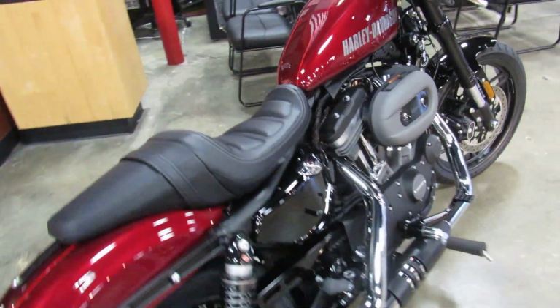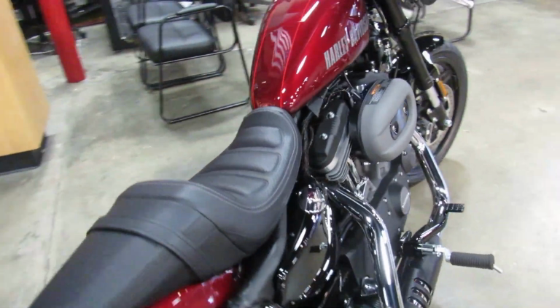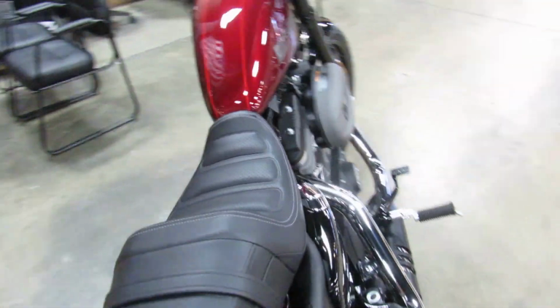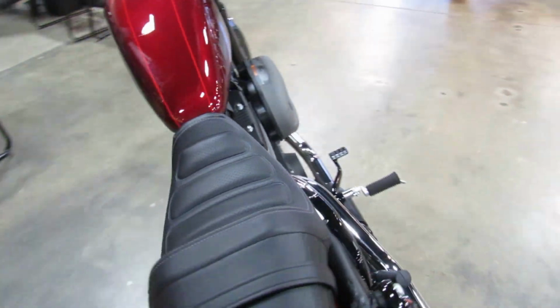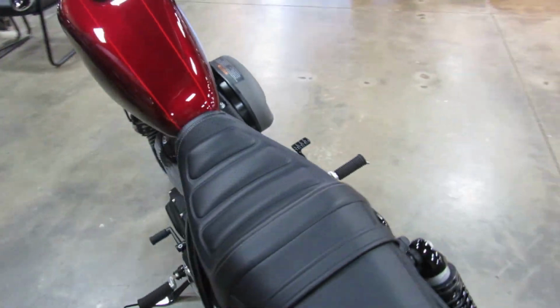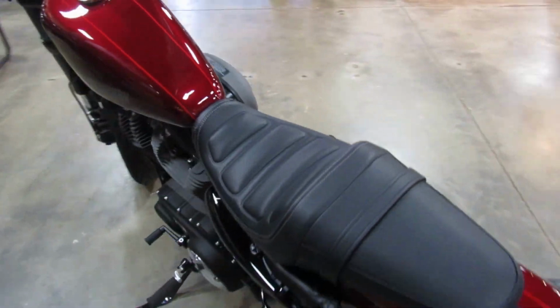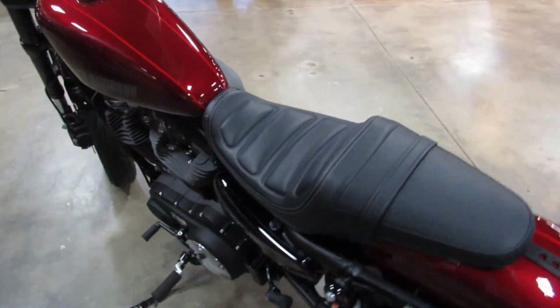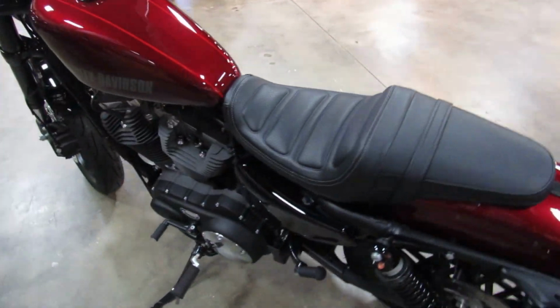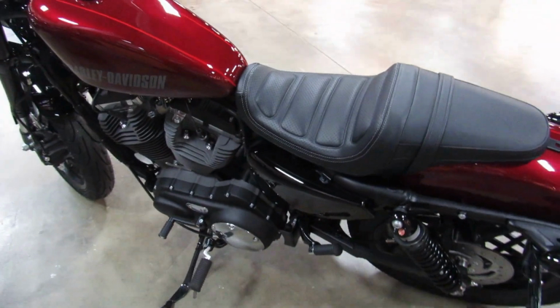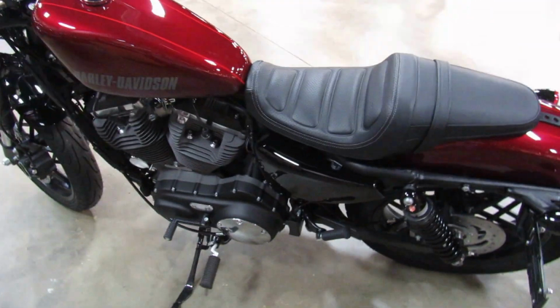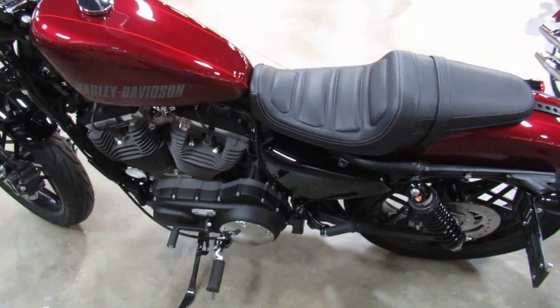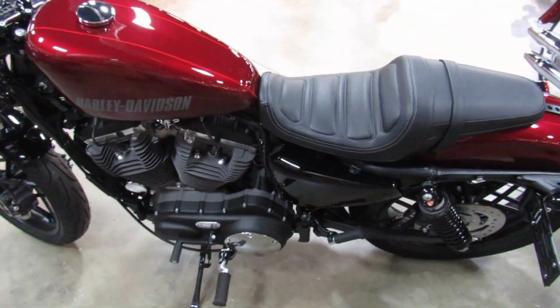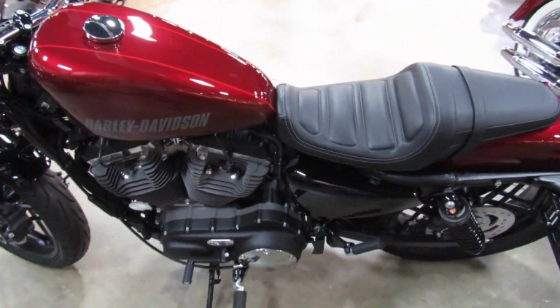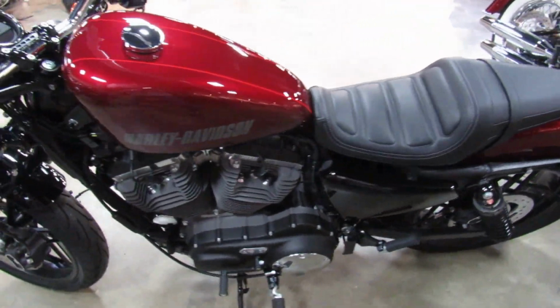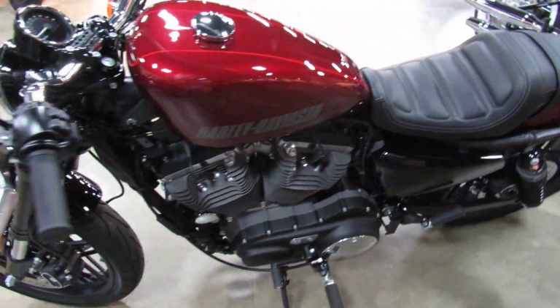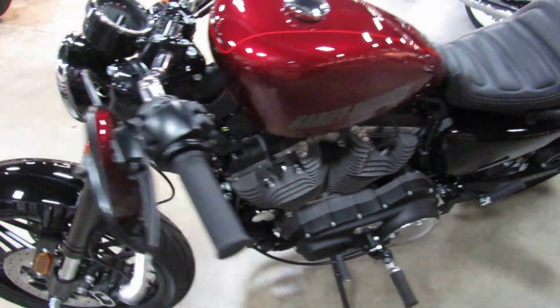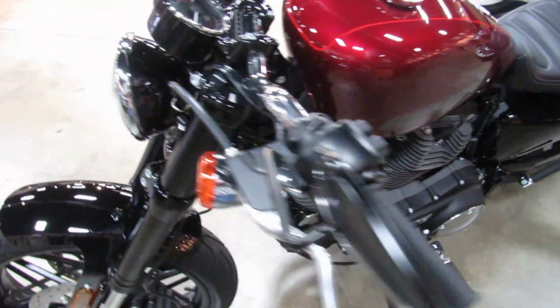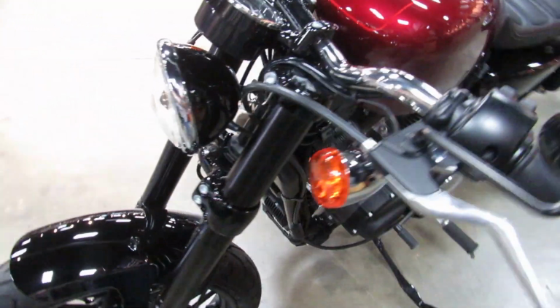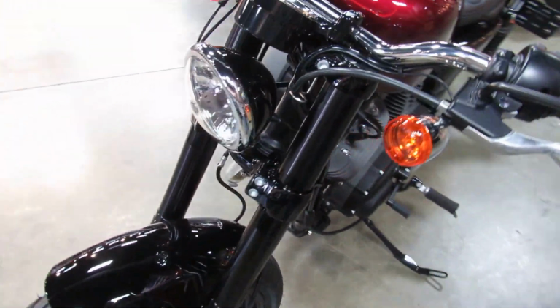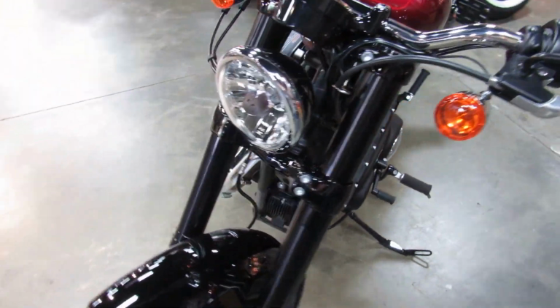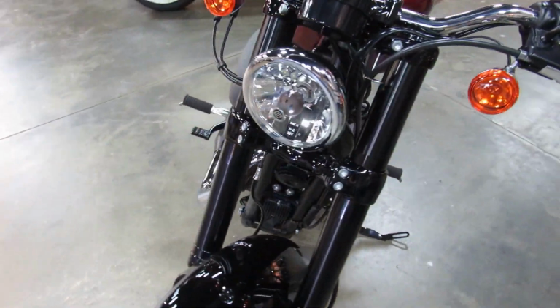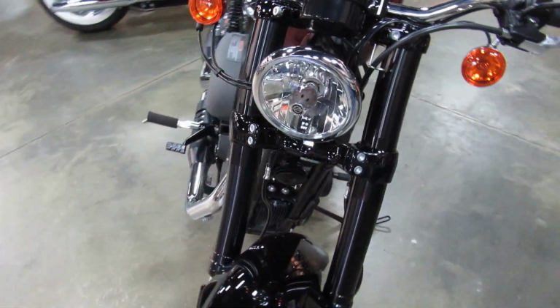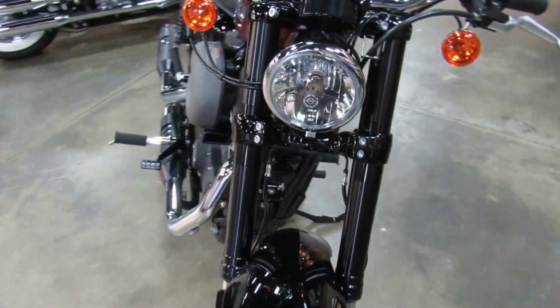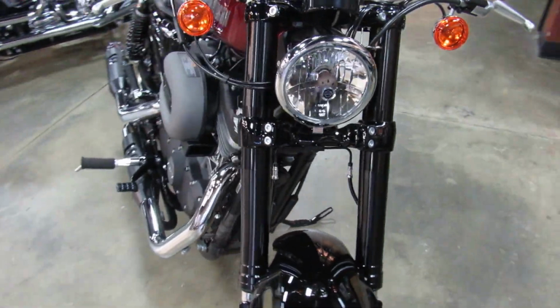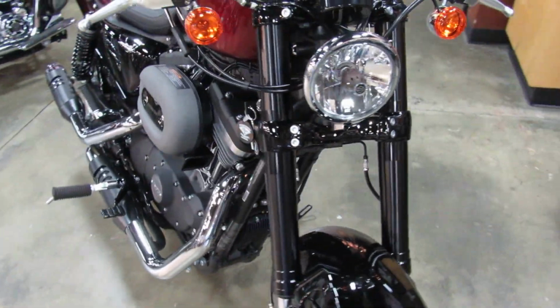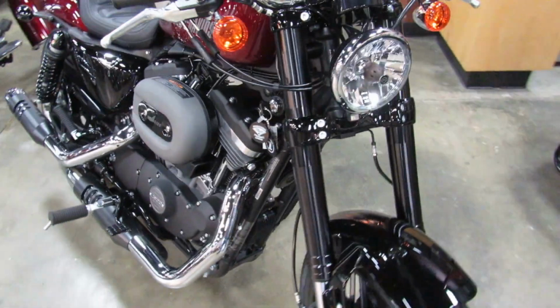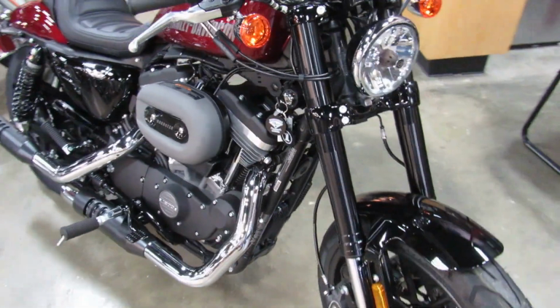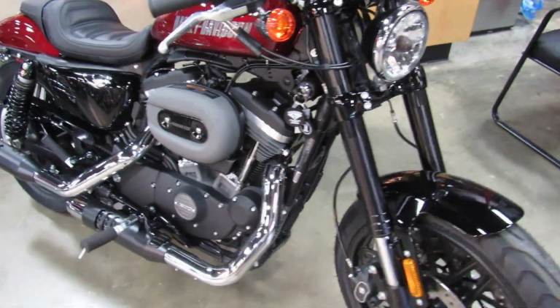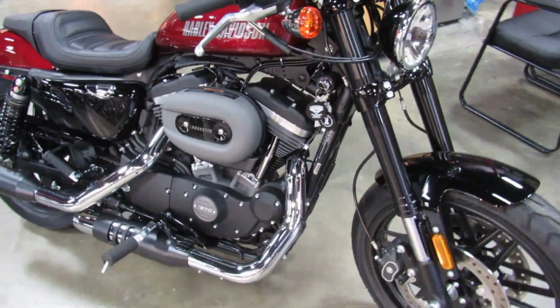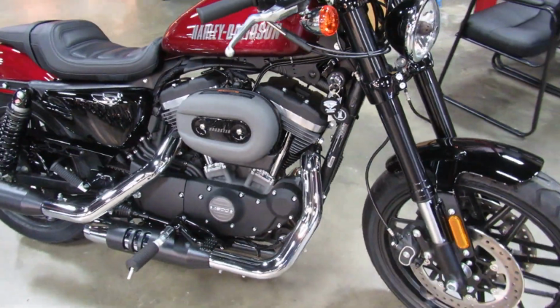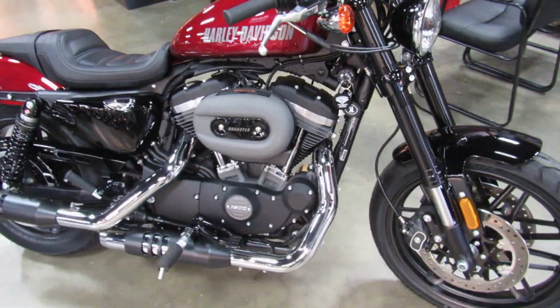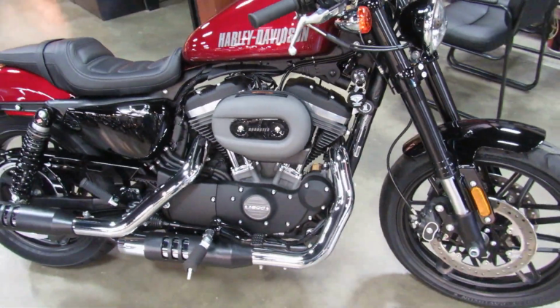Great looking bike. It's got low handlebars, very cool. 1200 CC motor, five-speed transmission, ready to rock and roll and move to your garage.